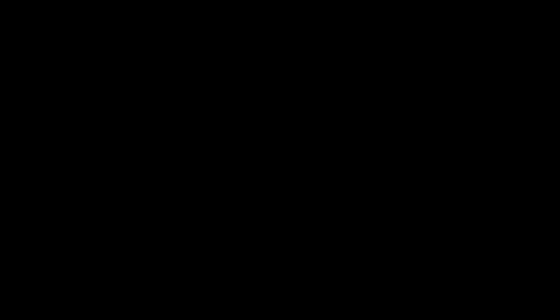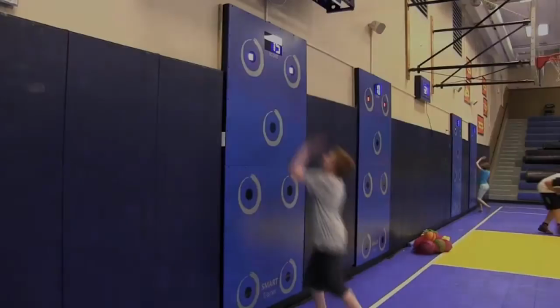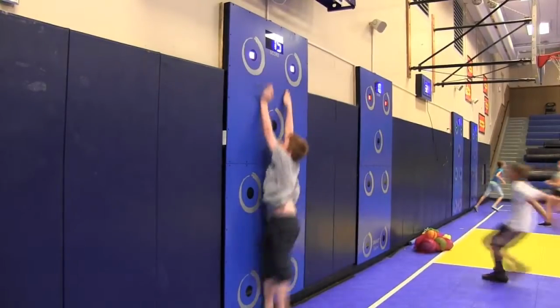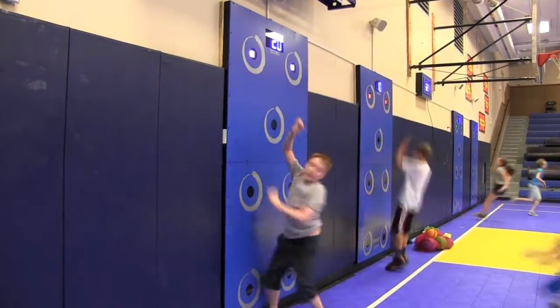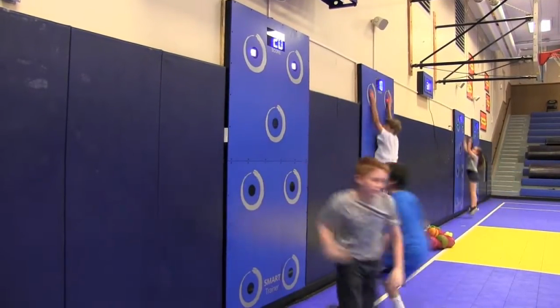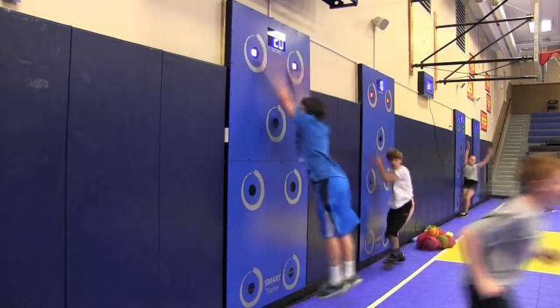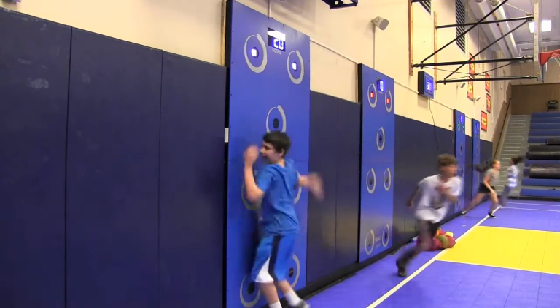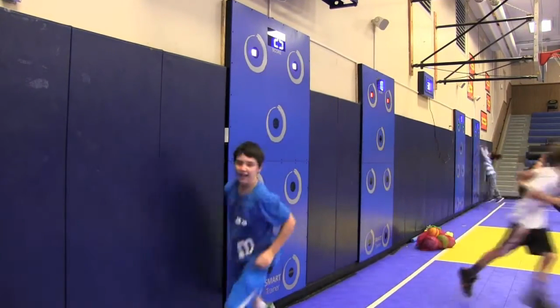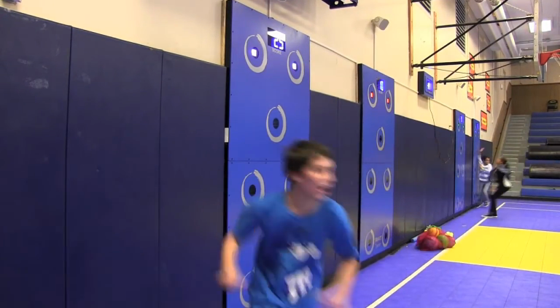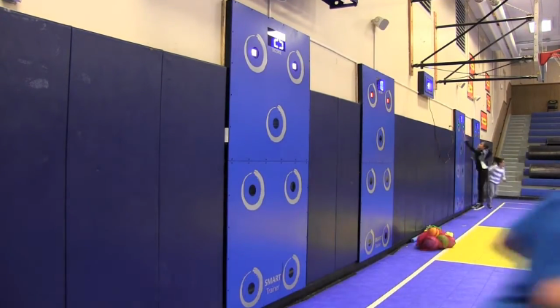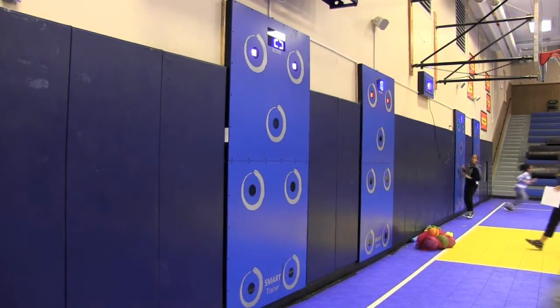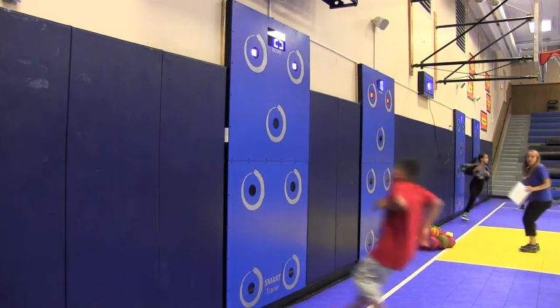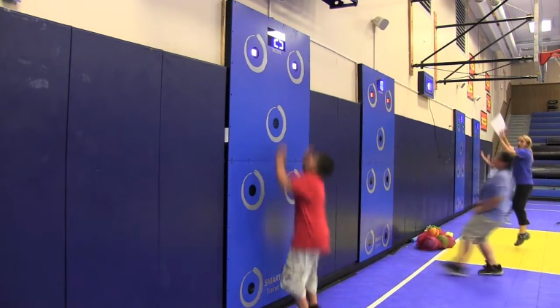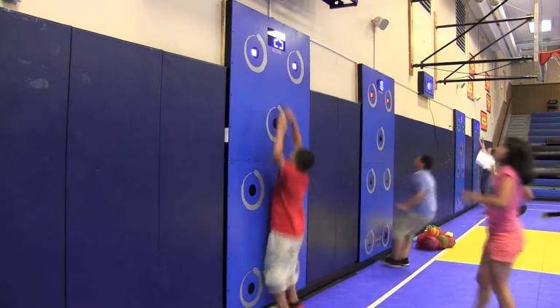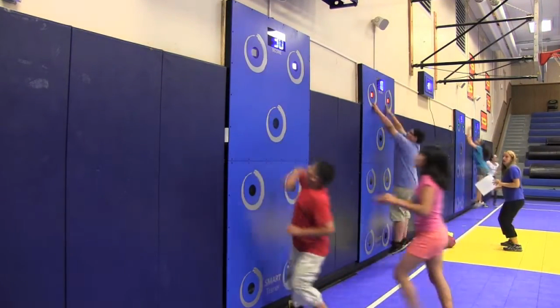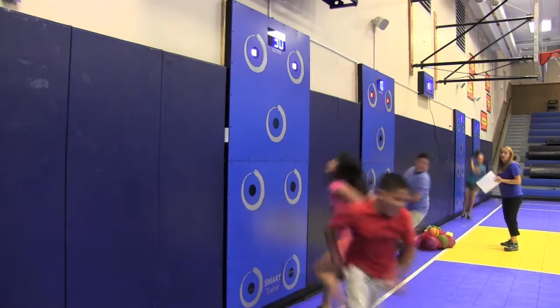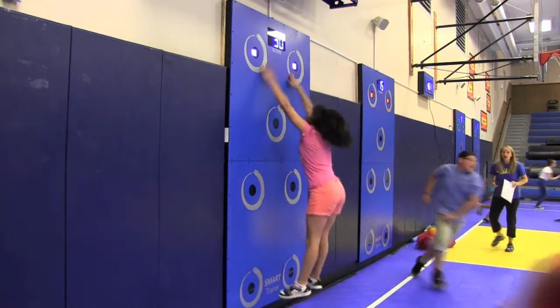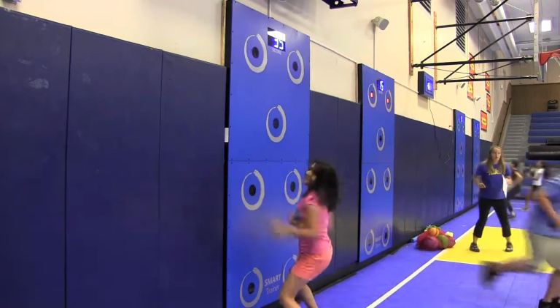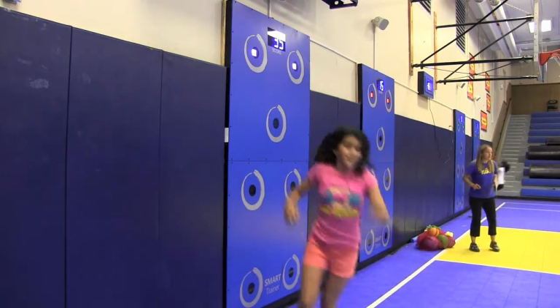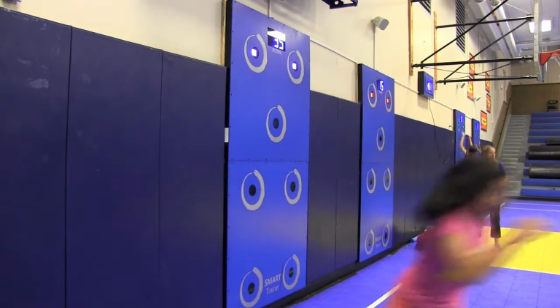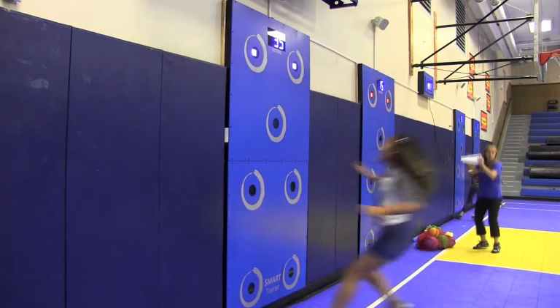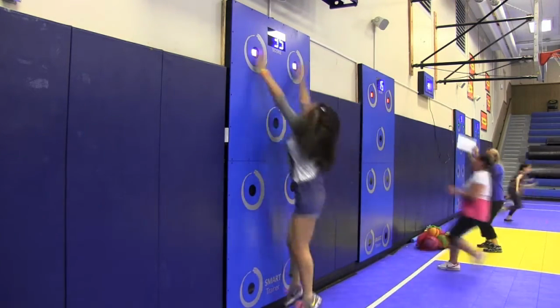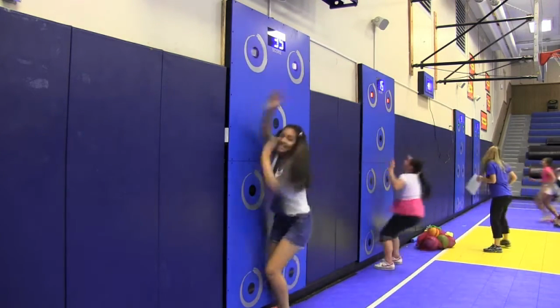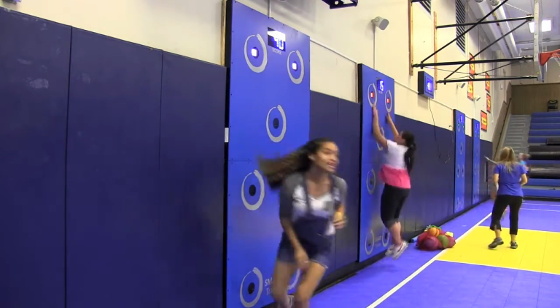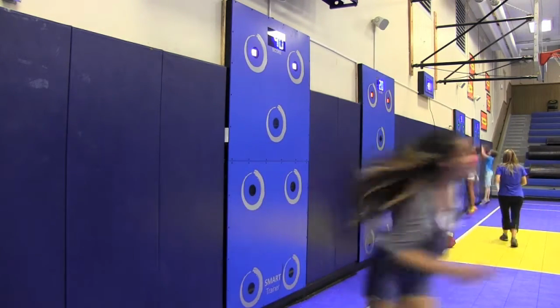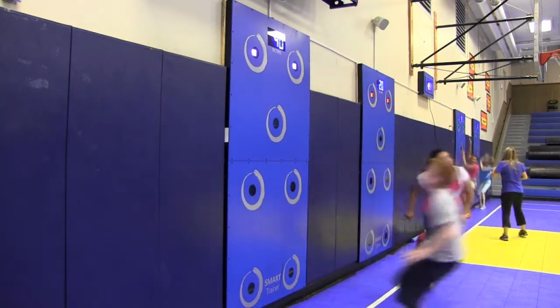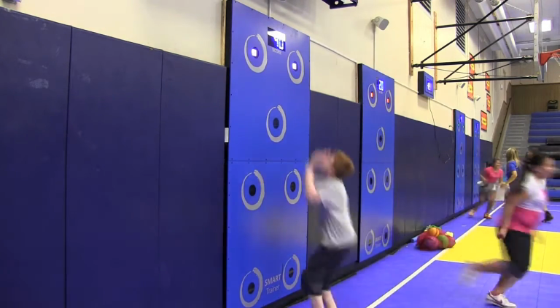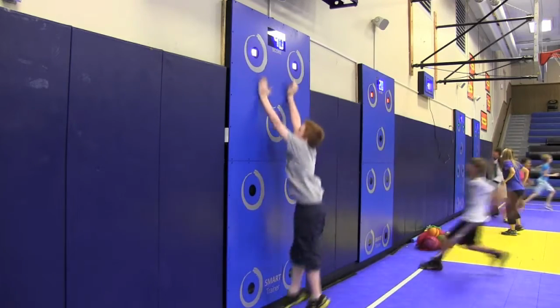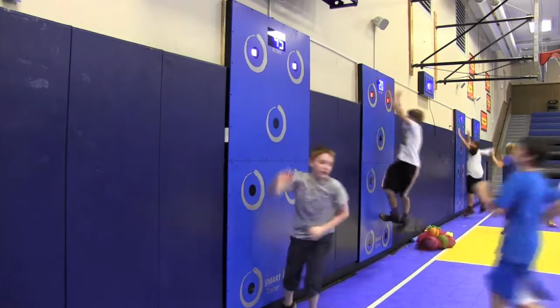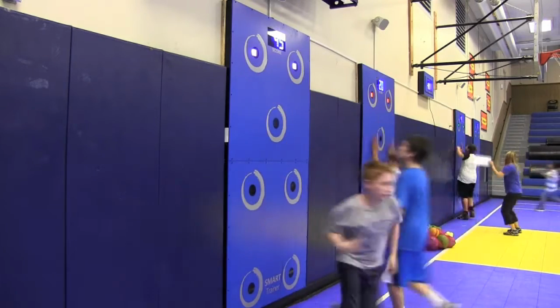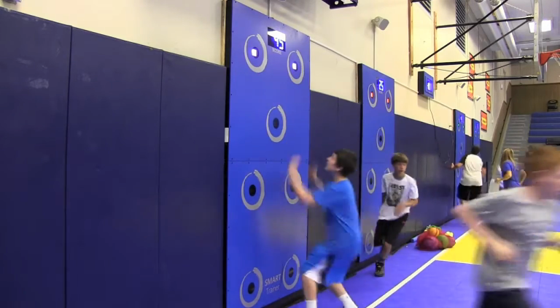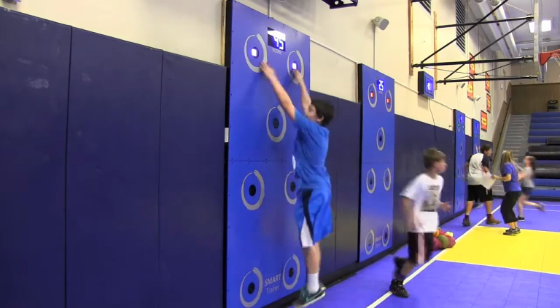The cardio smart walls, or smart wall trainers as we call them, are a multi-sensory fitness wall. The smart wall trainers are in every one of our elementaries: Barclay, Curie, McNulty, and Teckler School, and here at our middle school.